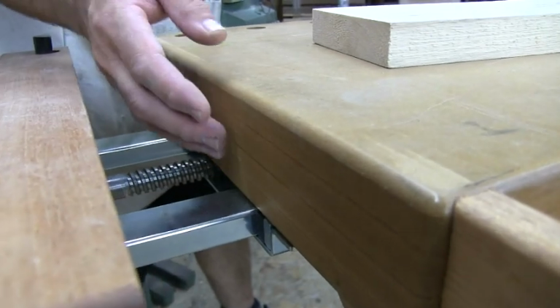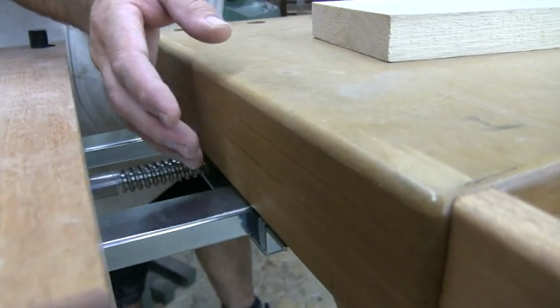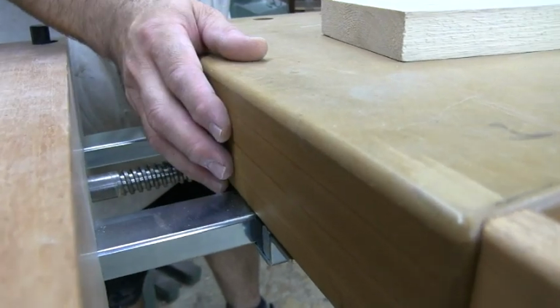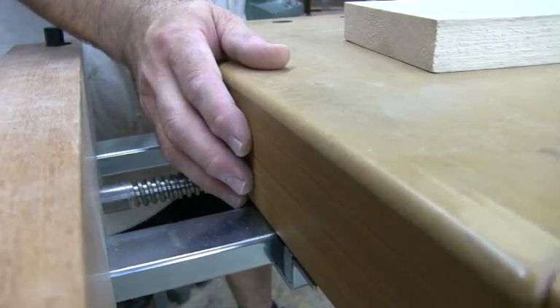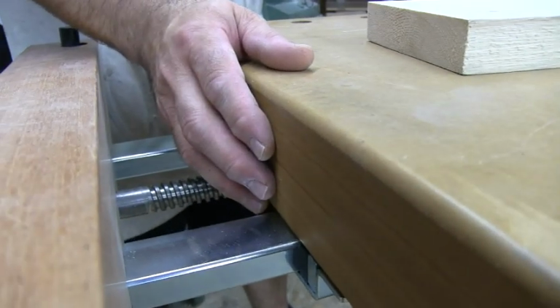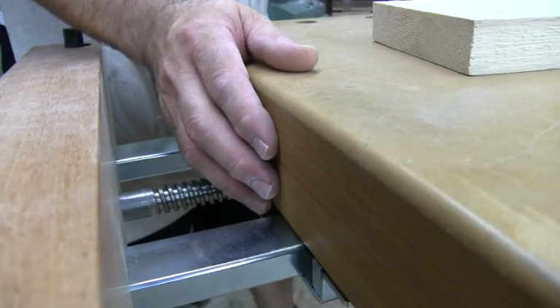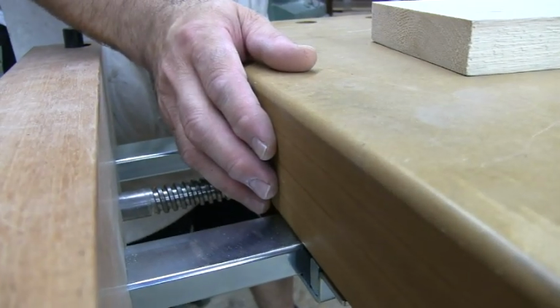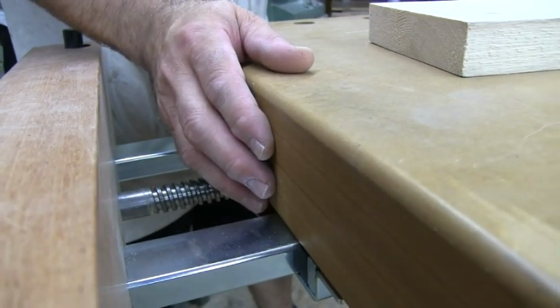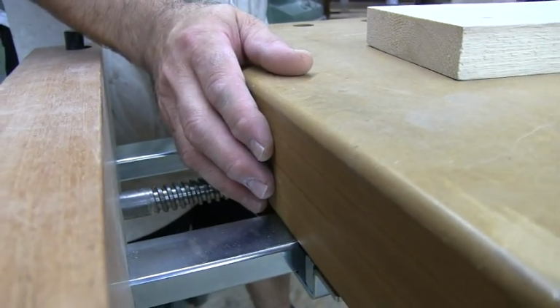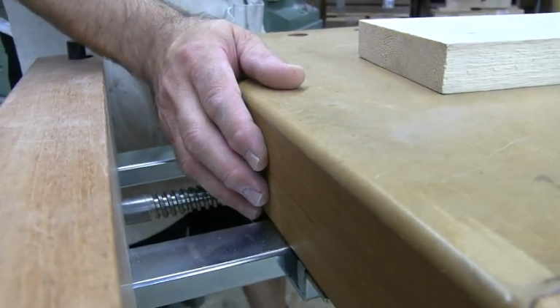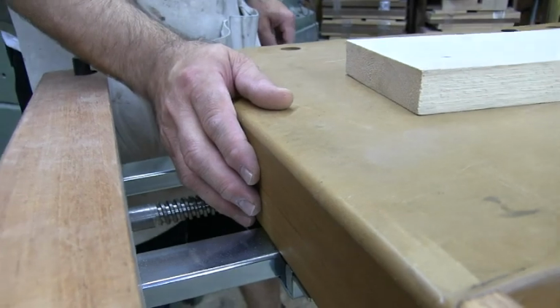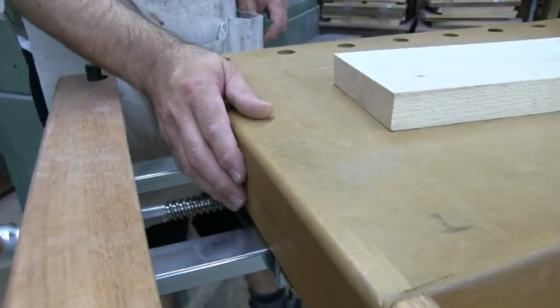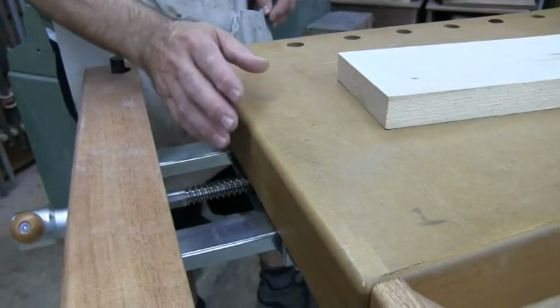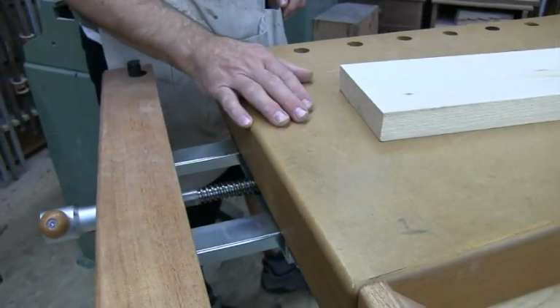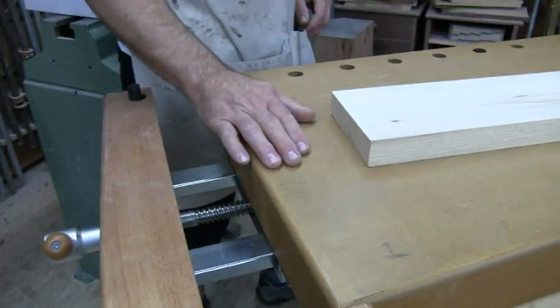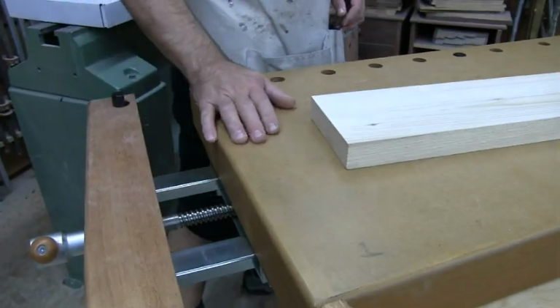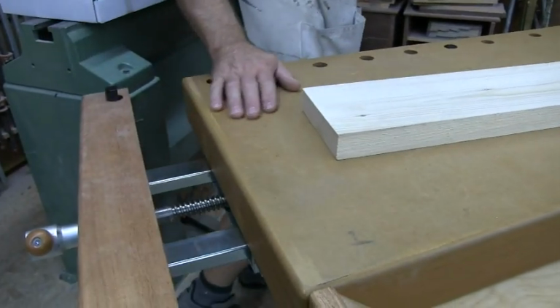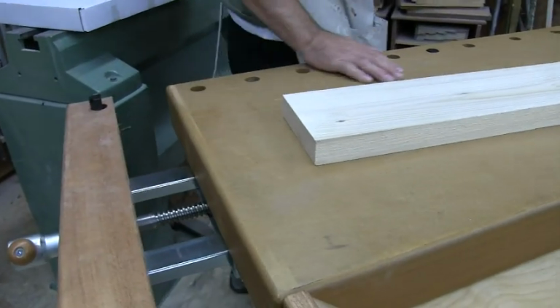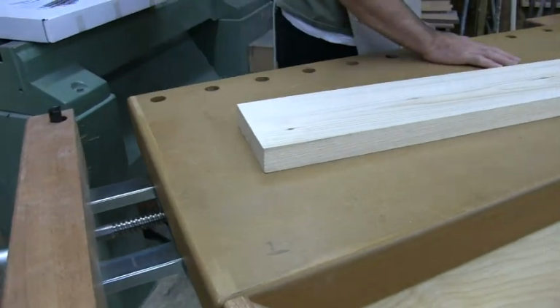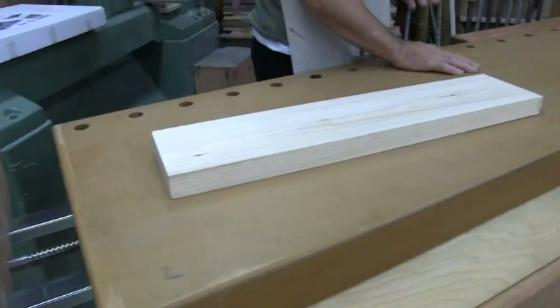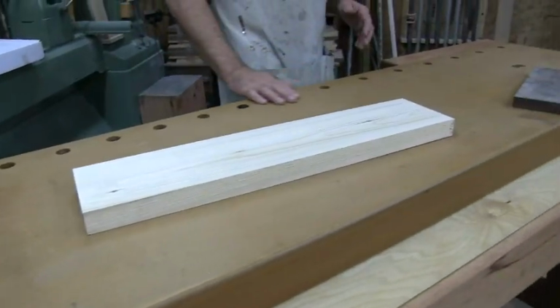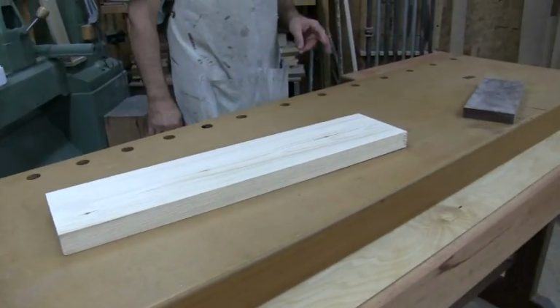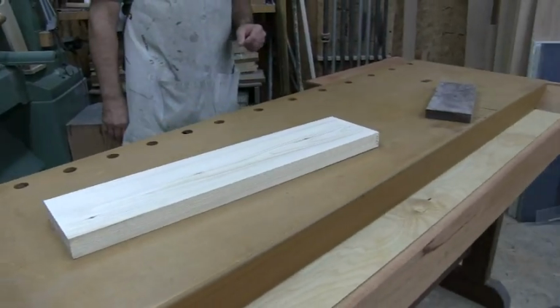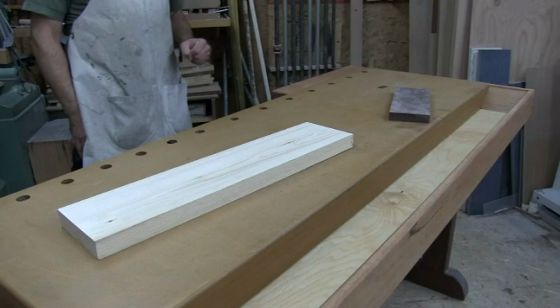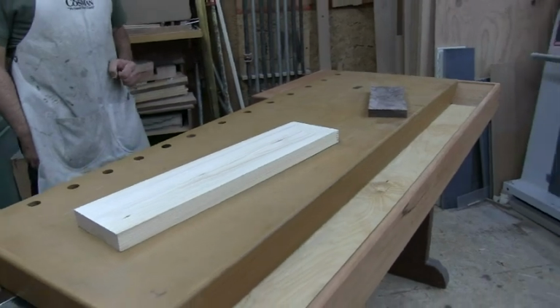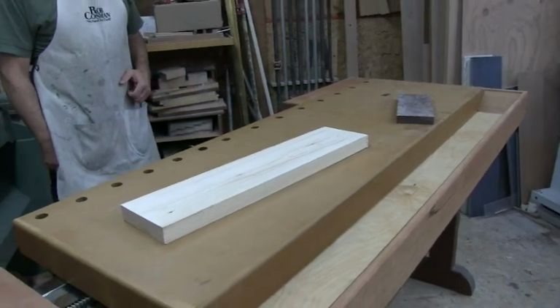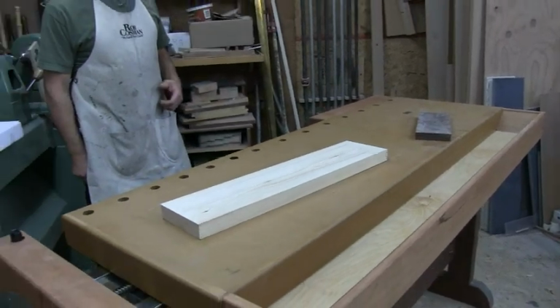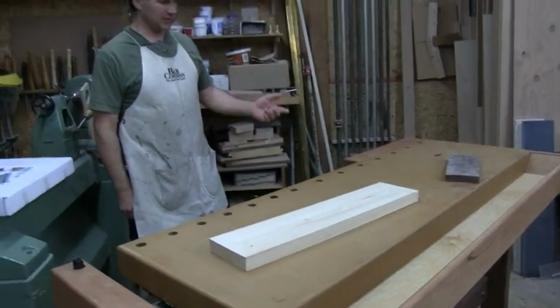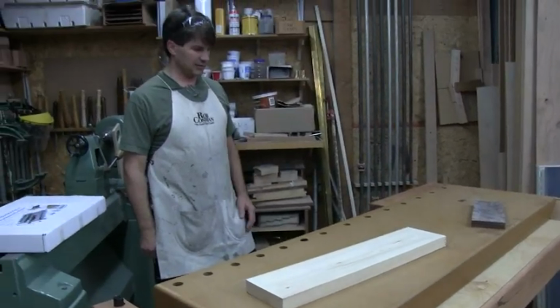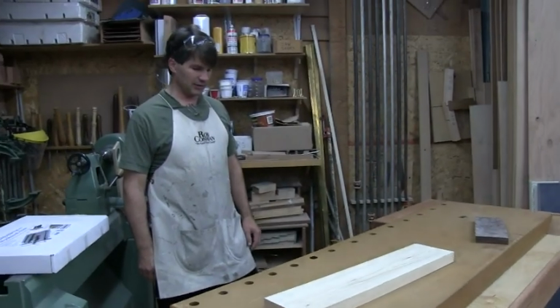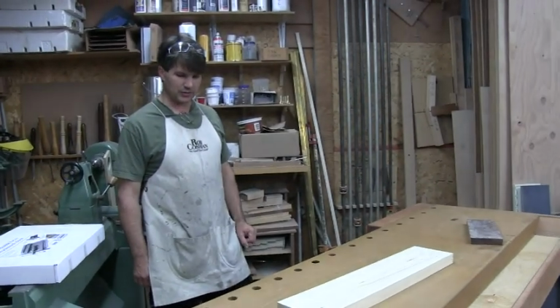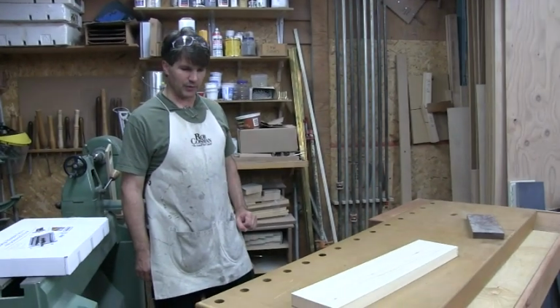I also saturated the top with several coats of tung oil to keep glue from sticking to it. We've been using this bench for two or three years and it doesn't look any worse for the wear.